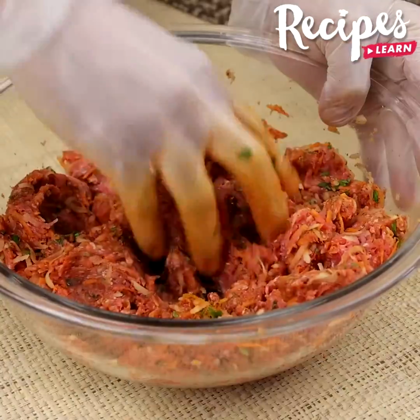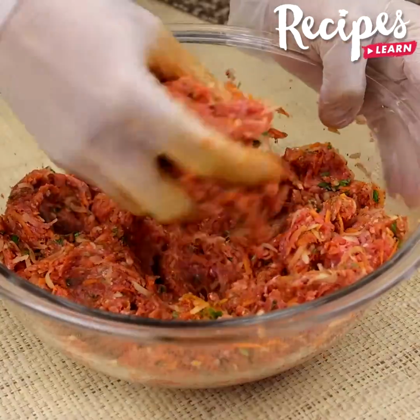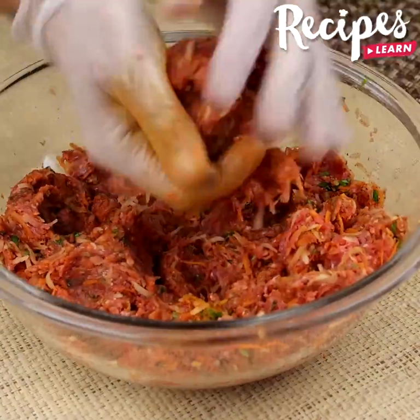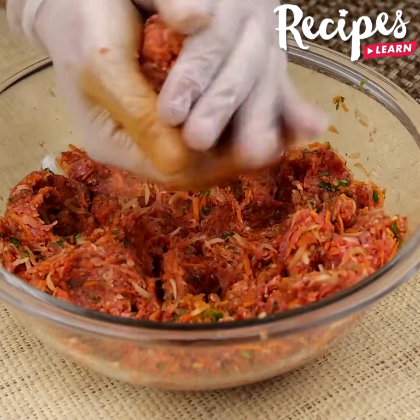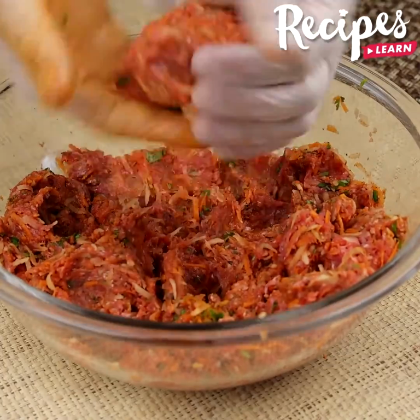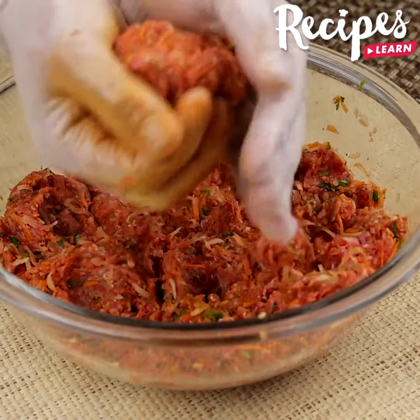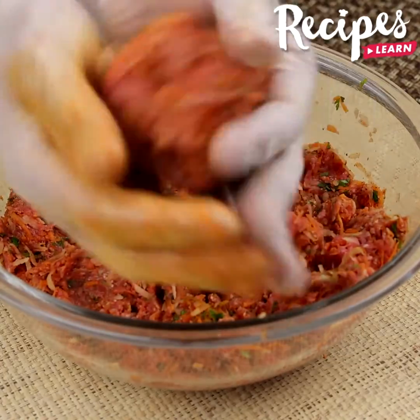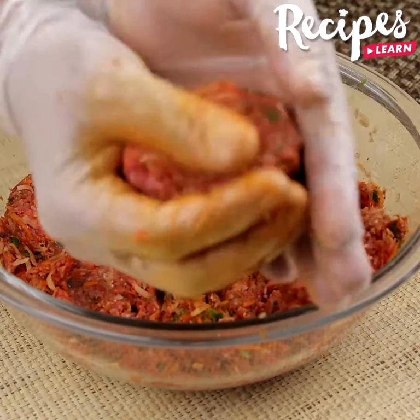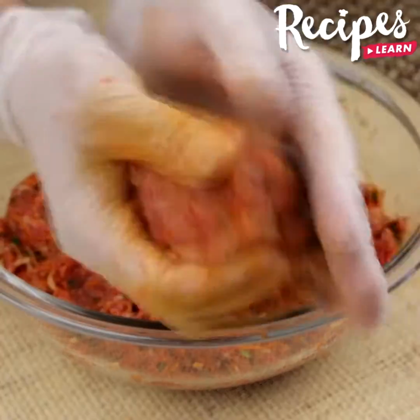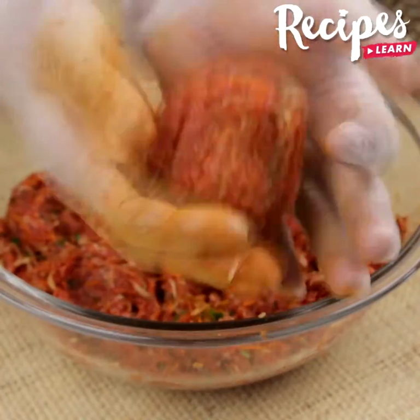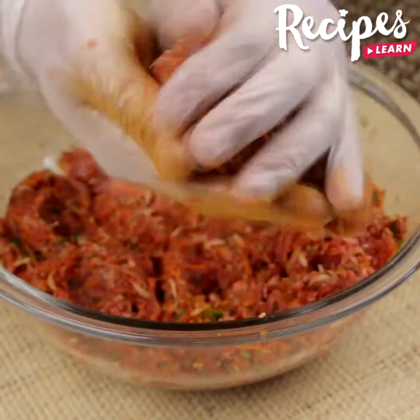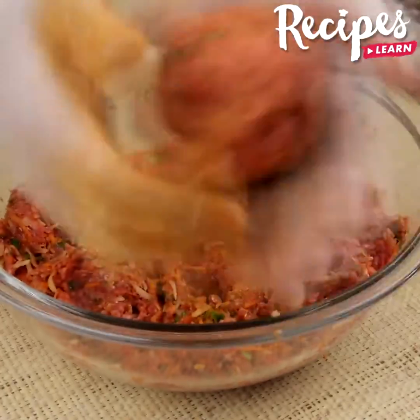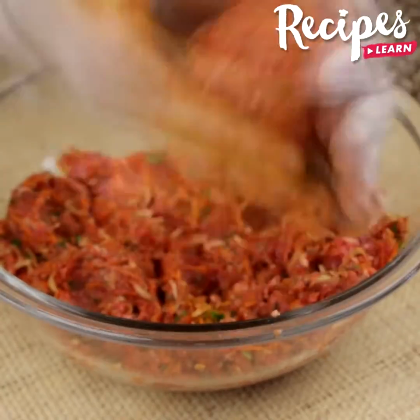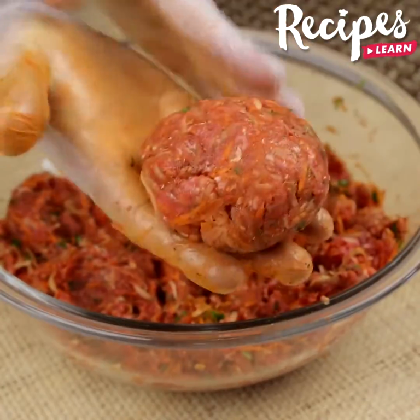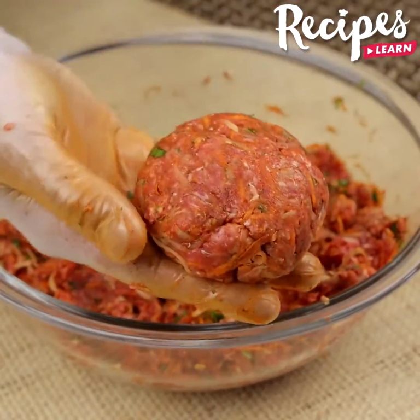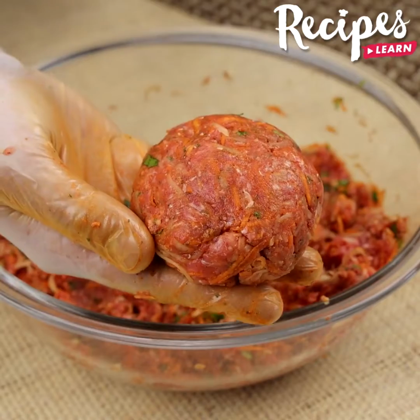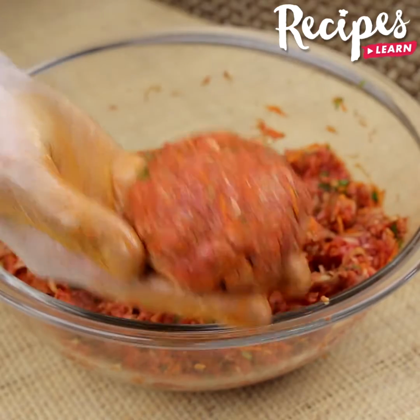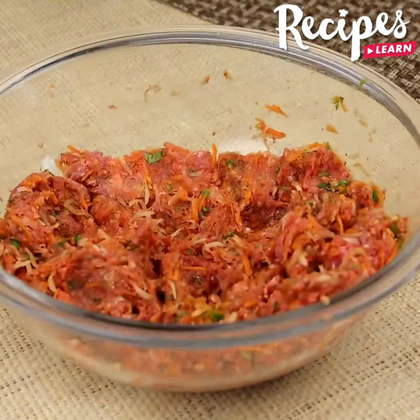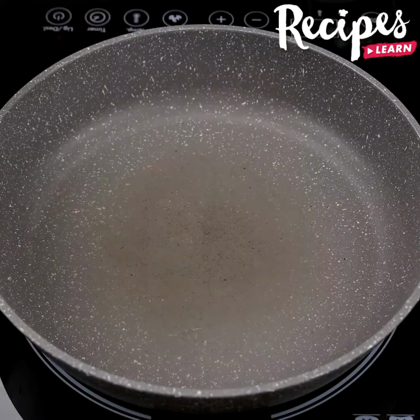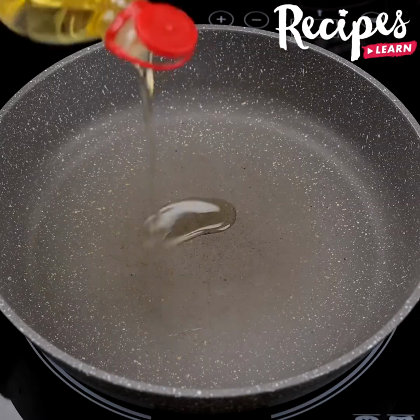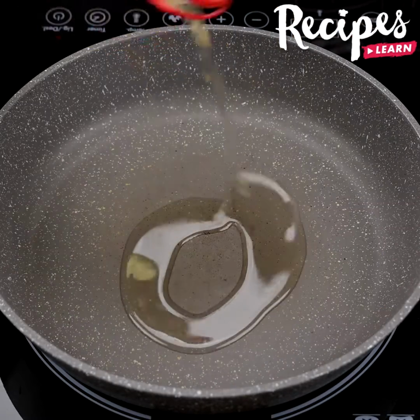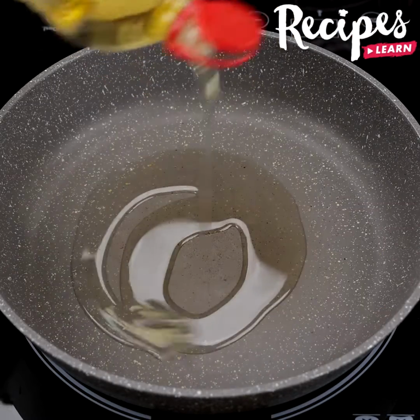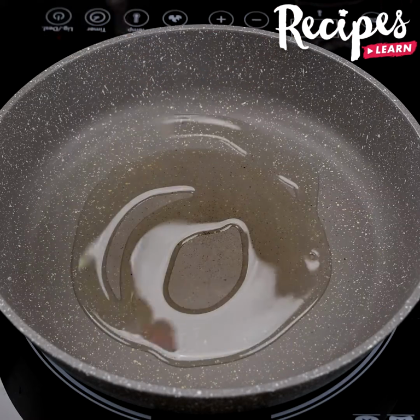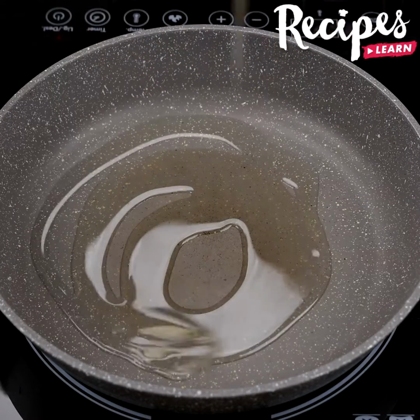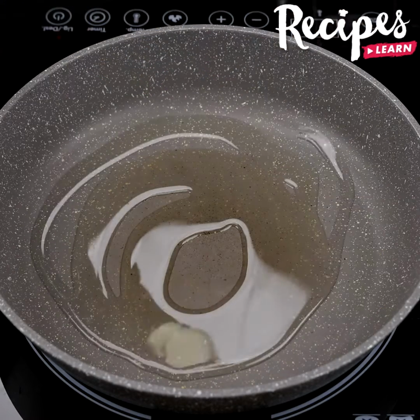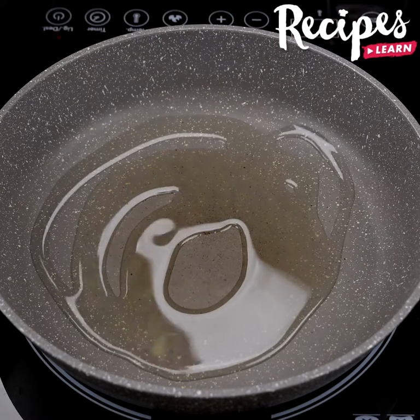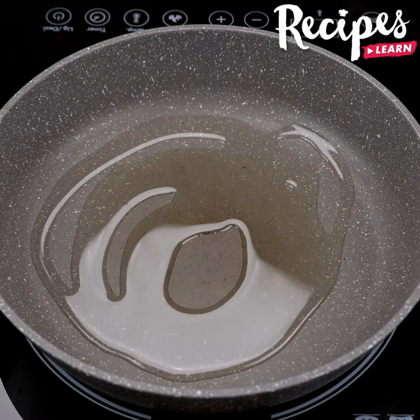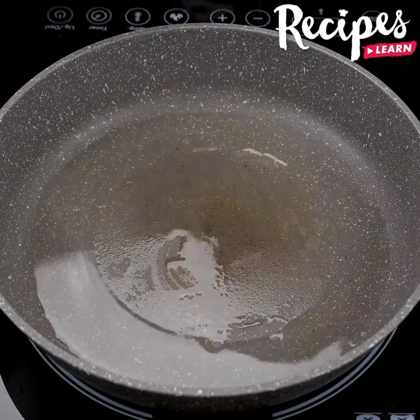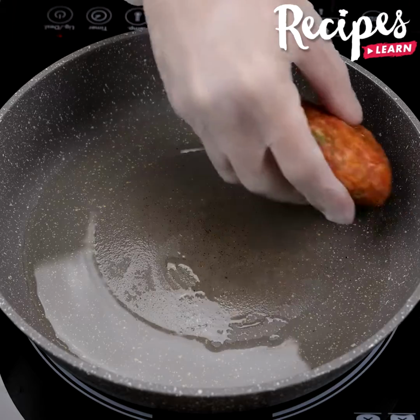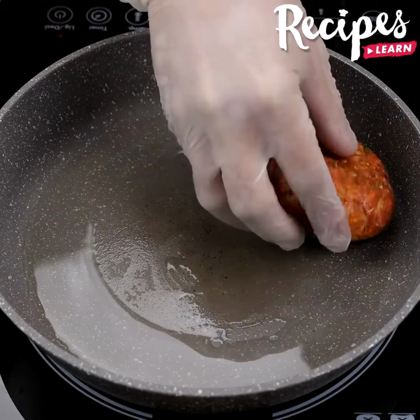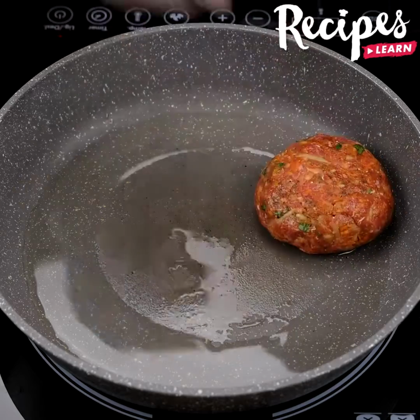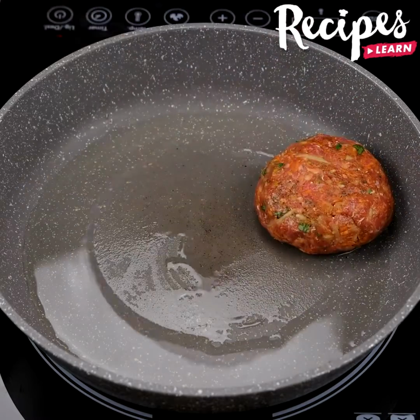Take a bit of beef and roll it into balls, smashing them with your hands. Now drizzle some olive oil in a pan, oil it, and let it warm. Put the meatballs in one by one.